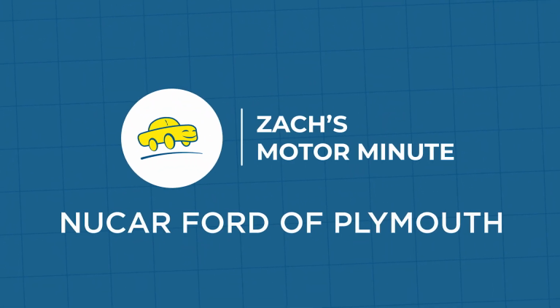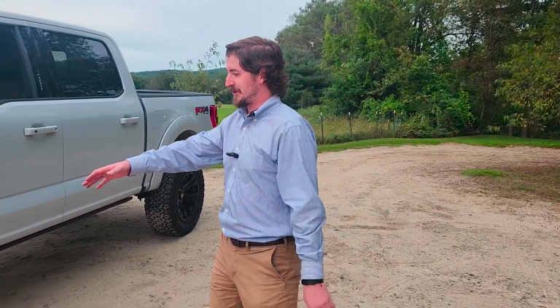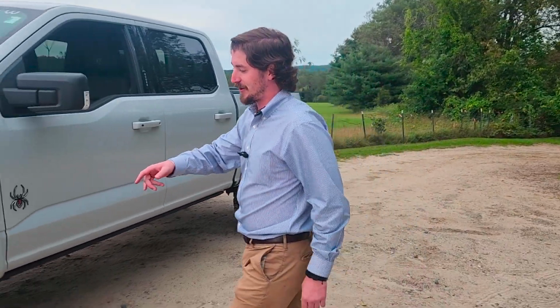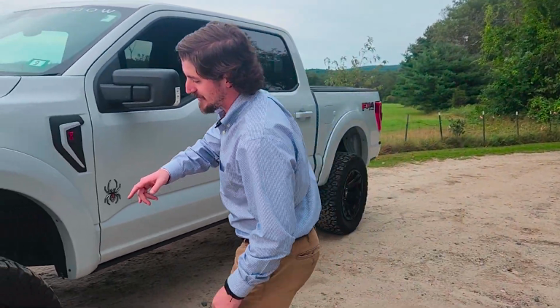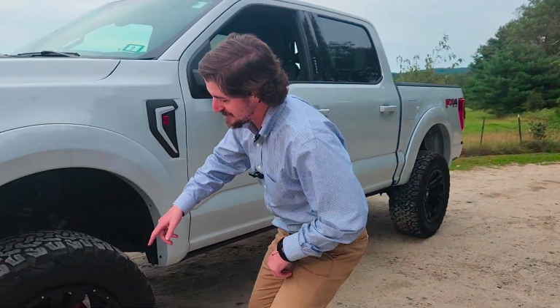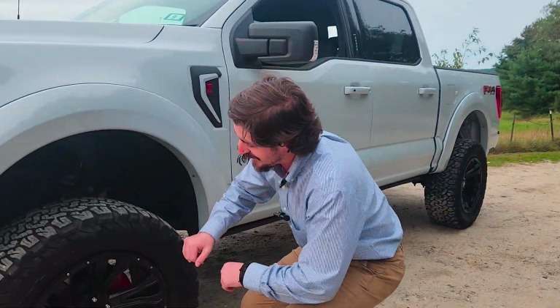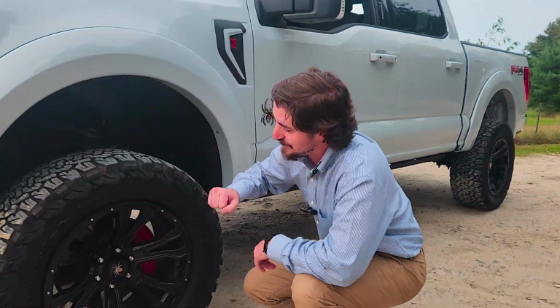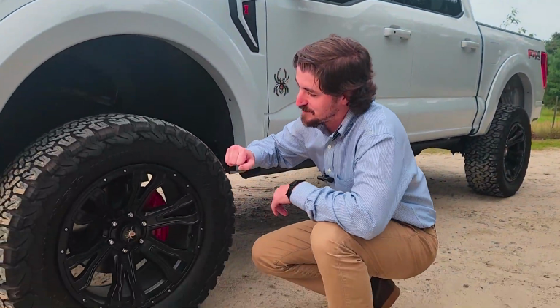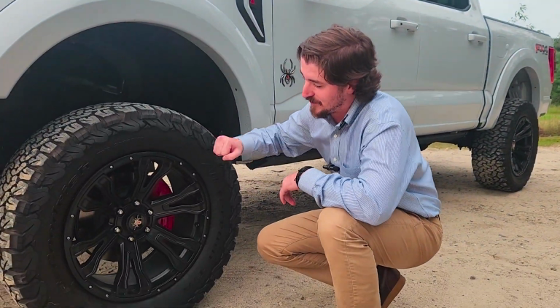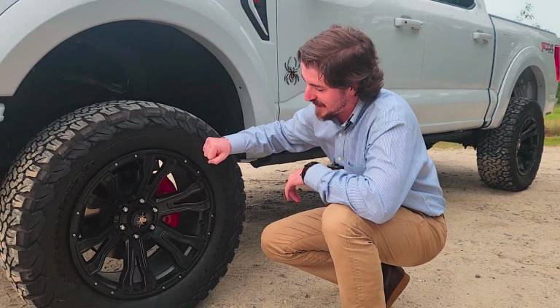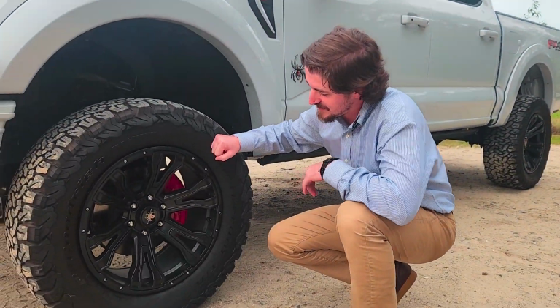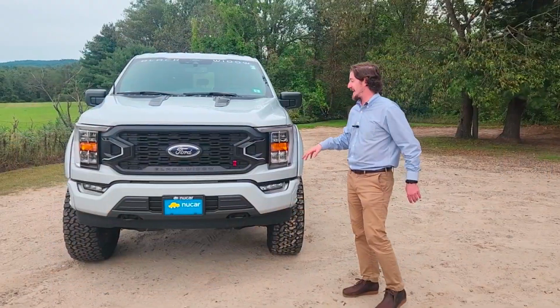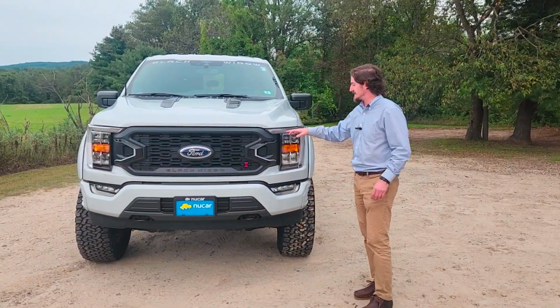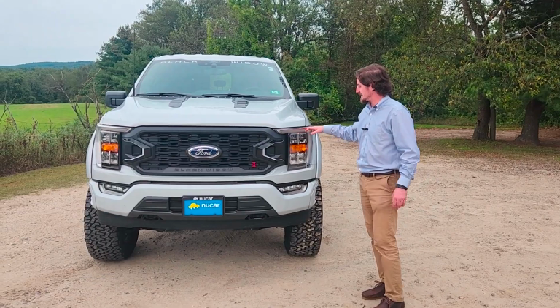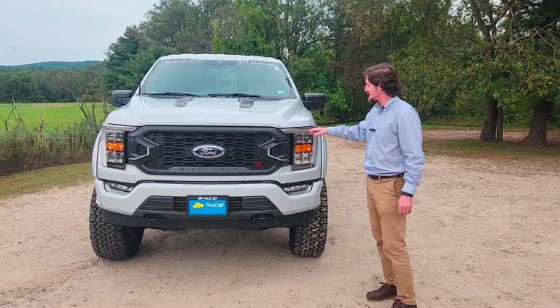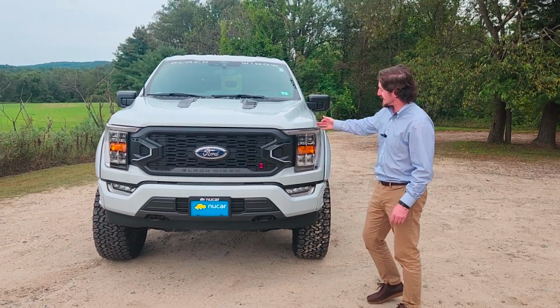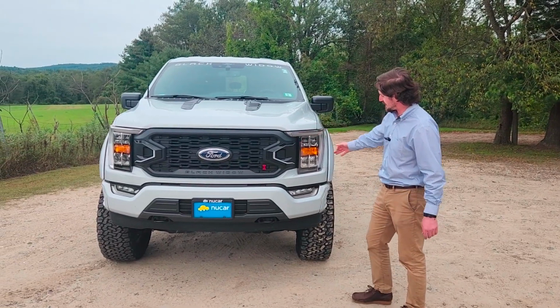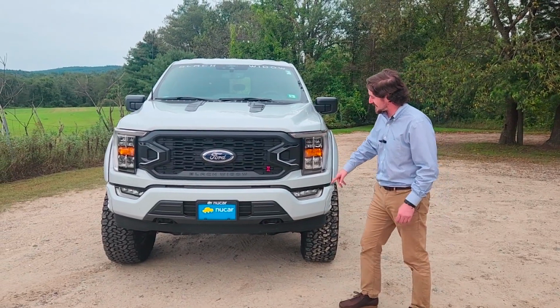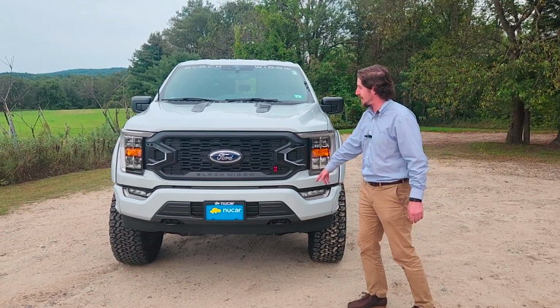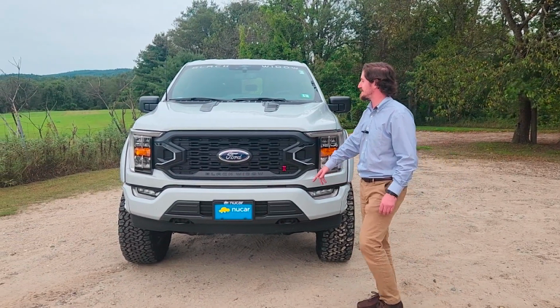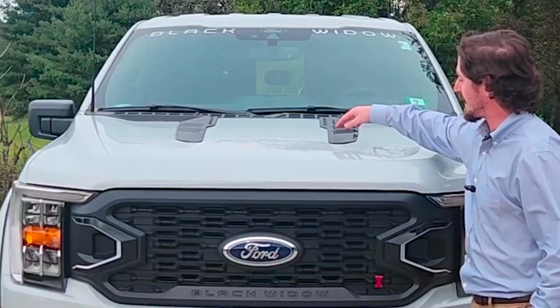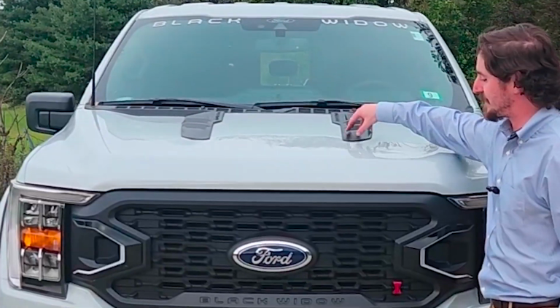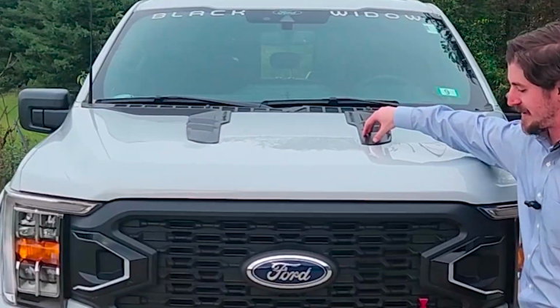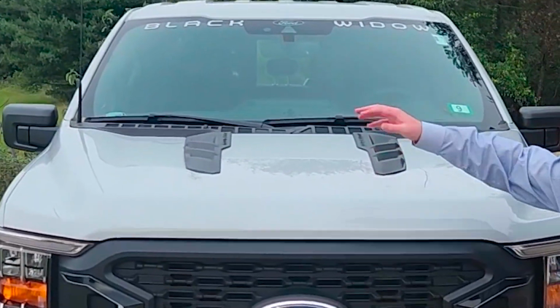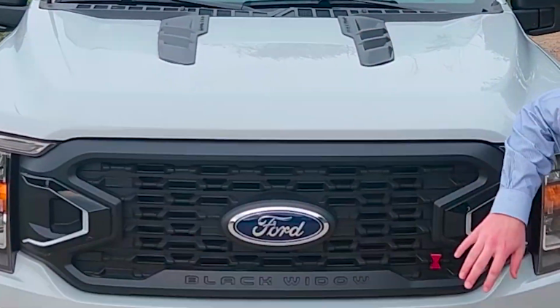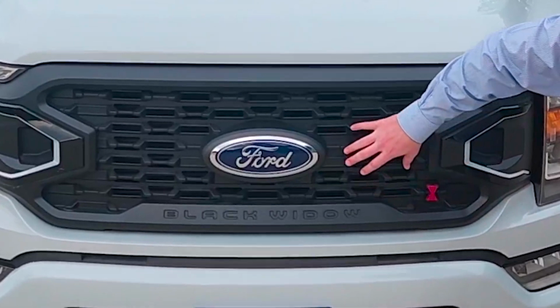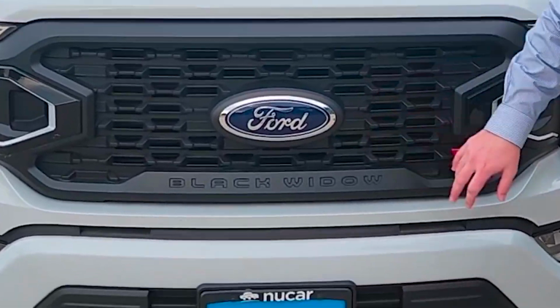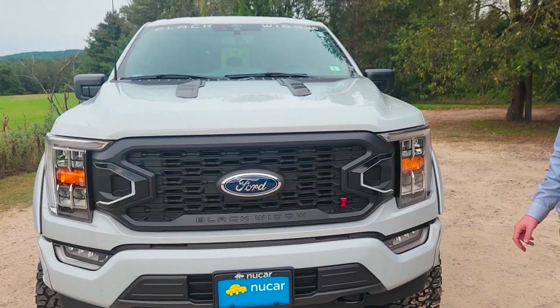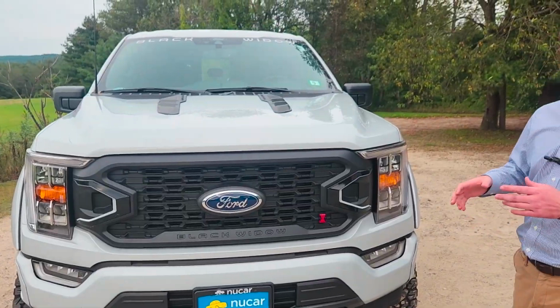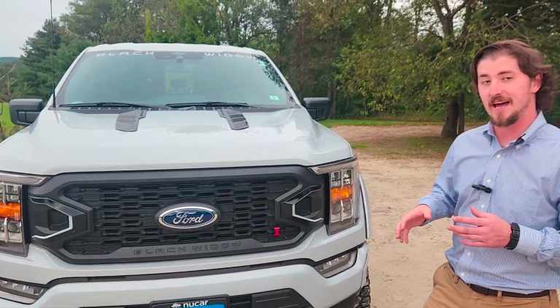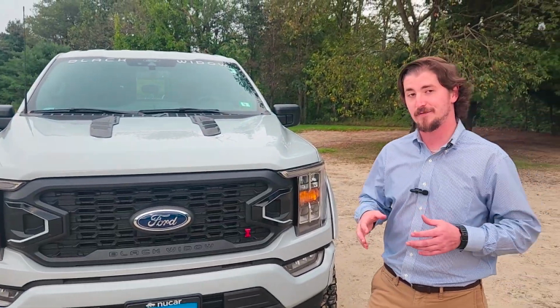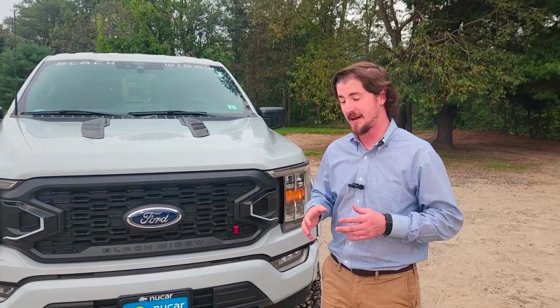They put on these 22-inch rims and these 35-inch BF Goodrich tires. It's got LED headlights, daytime running lights, and fog lights. Black hood vents right here, and a black front grille.